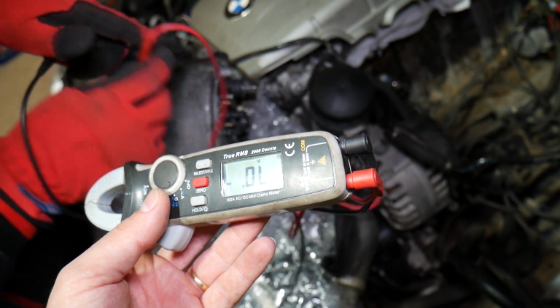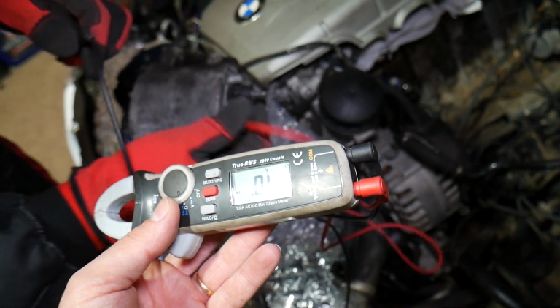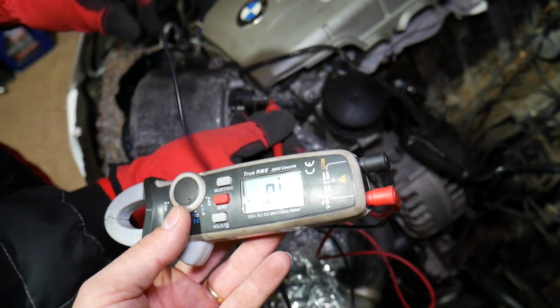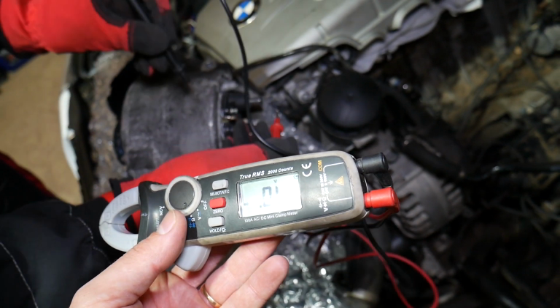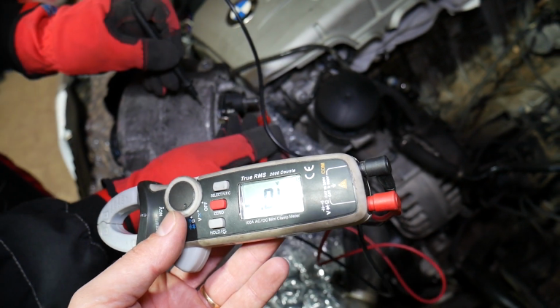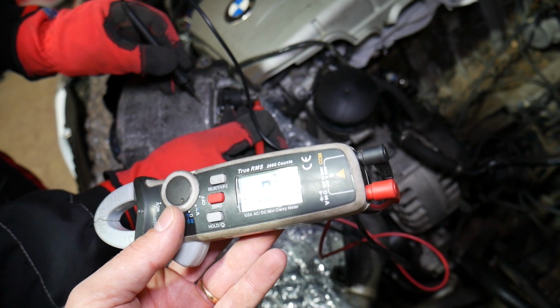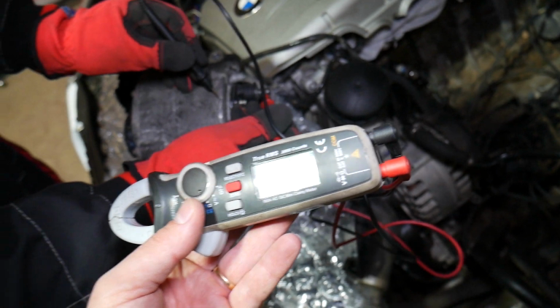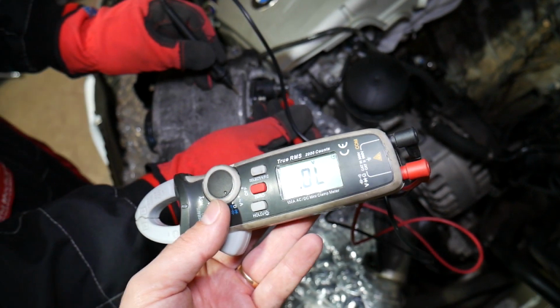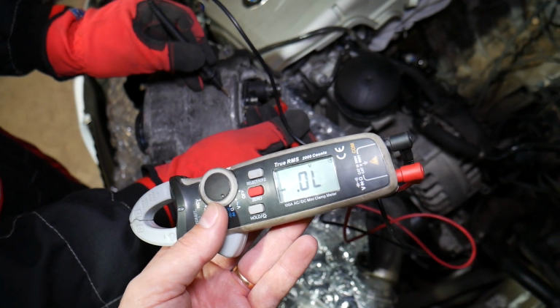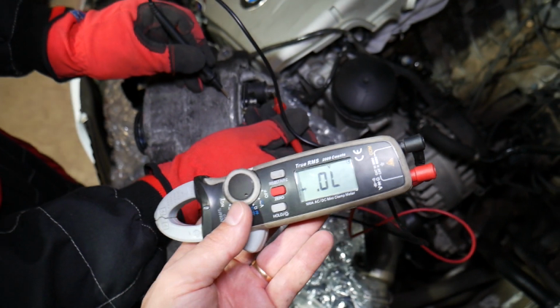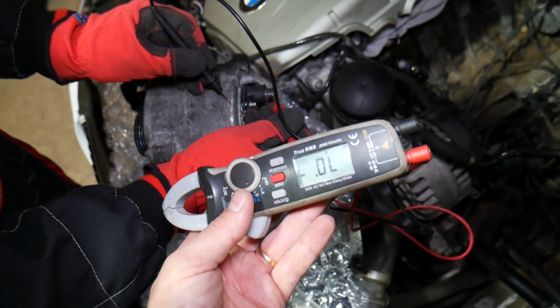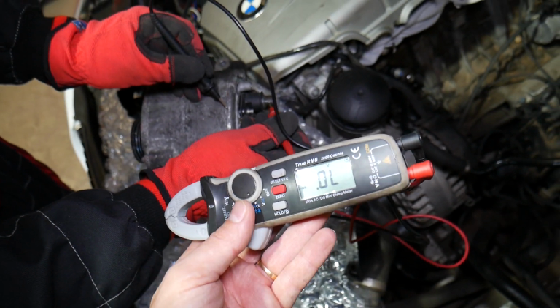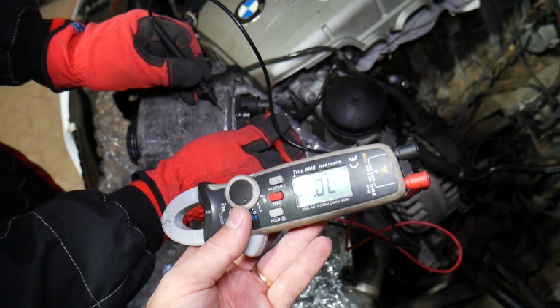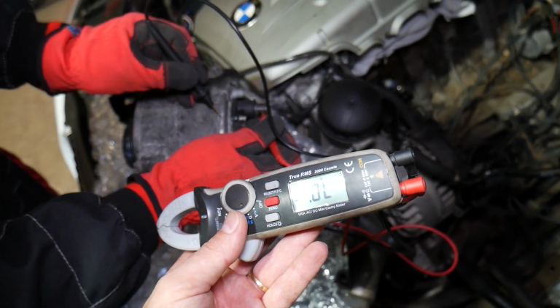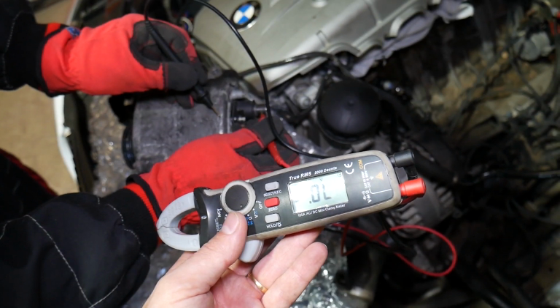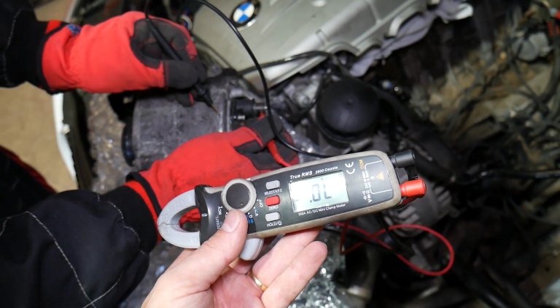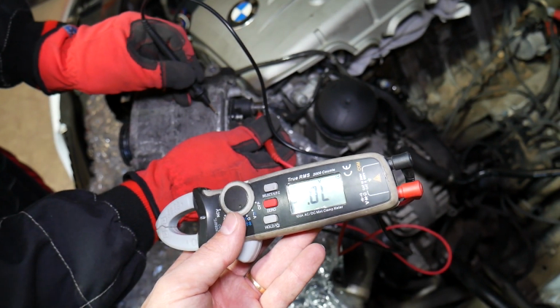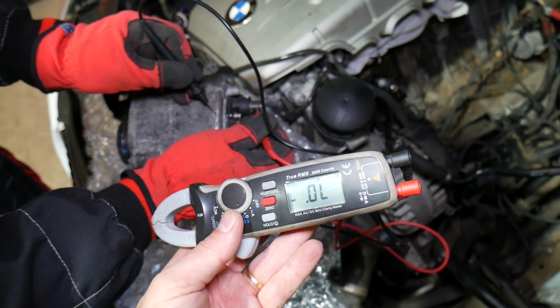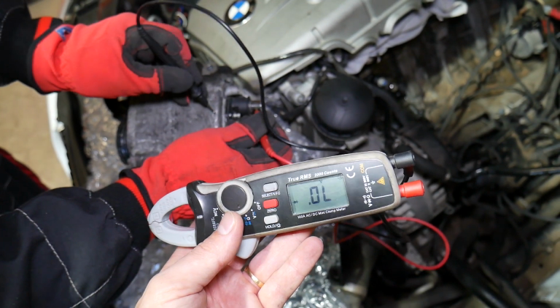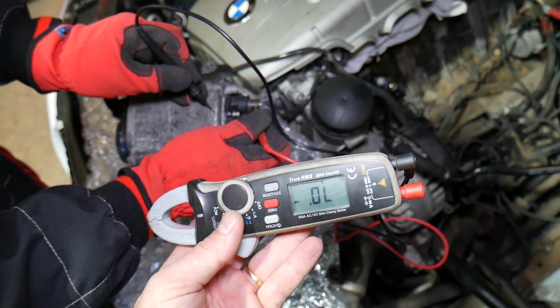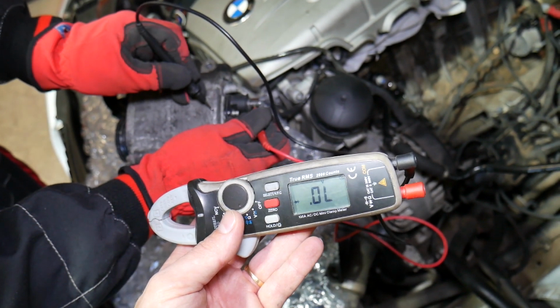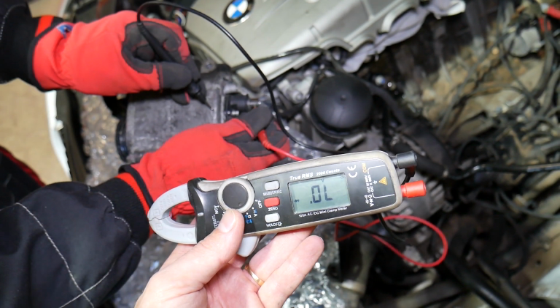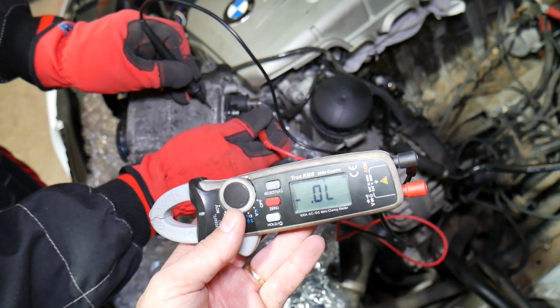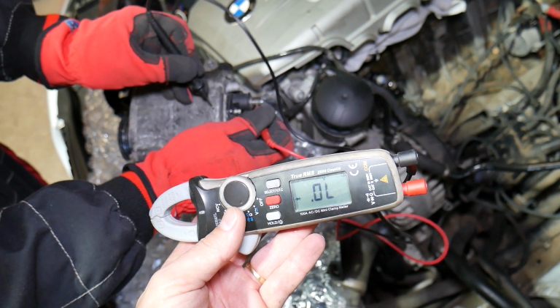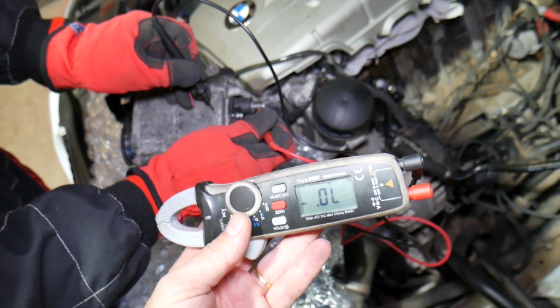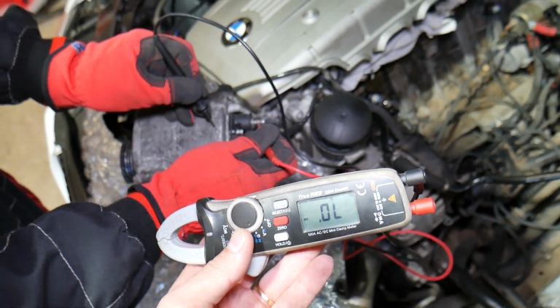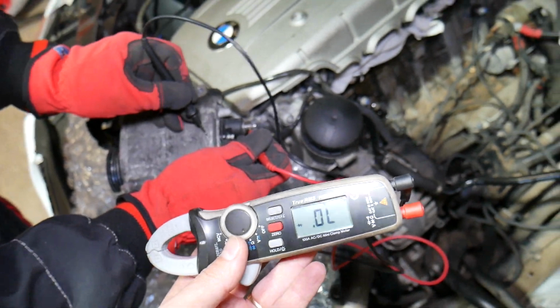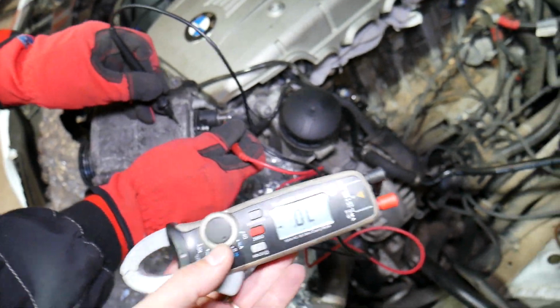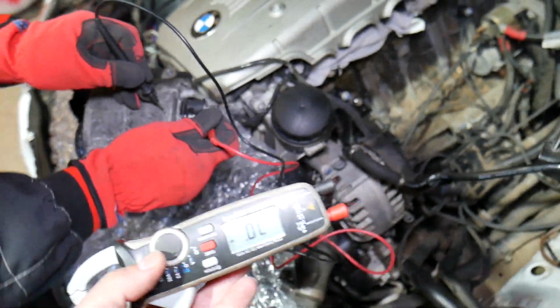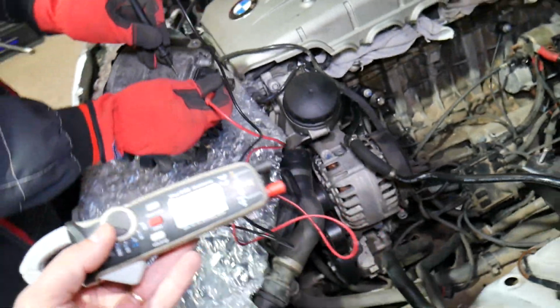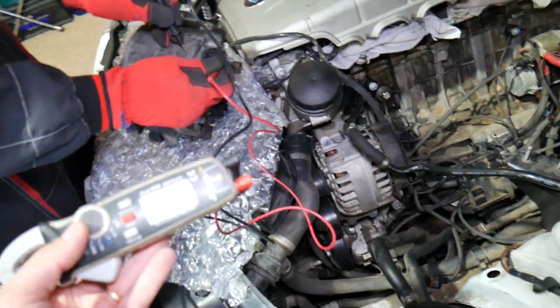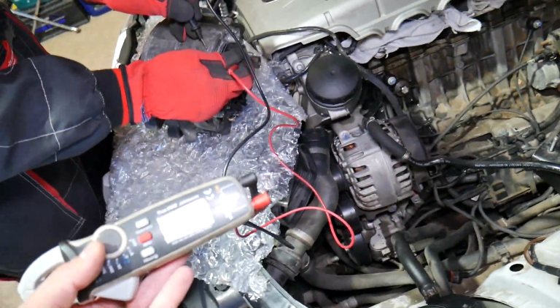Now when you put the red lead on the charging wire and the black lead on the casing, you should get no reading — nothing at all. And that's exactly what we see with this good alternator here.